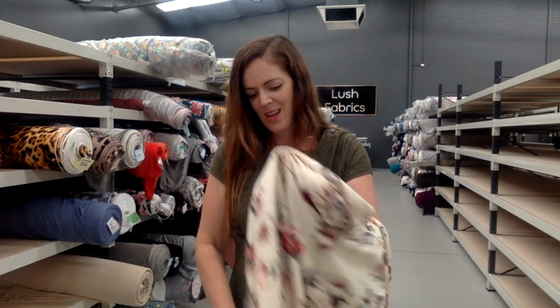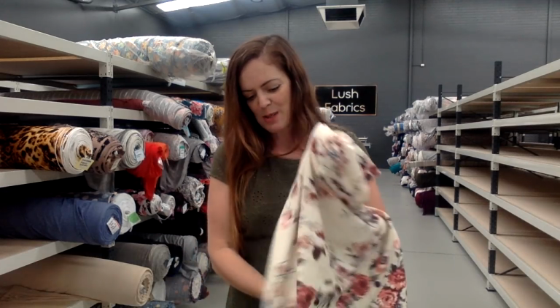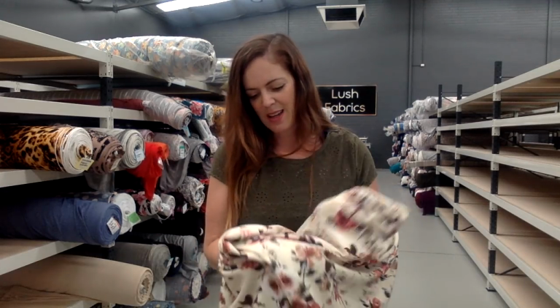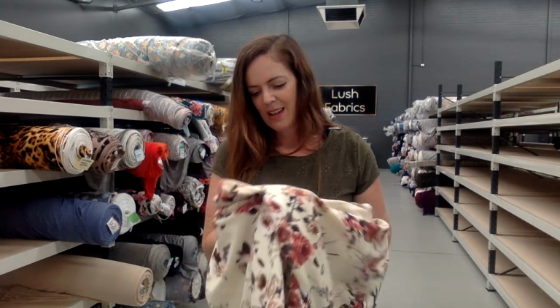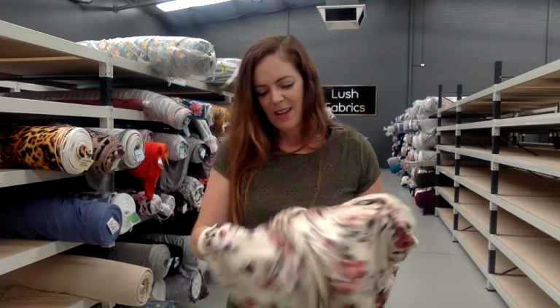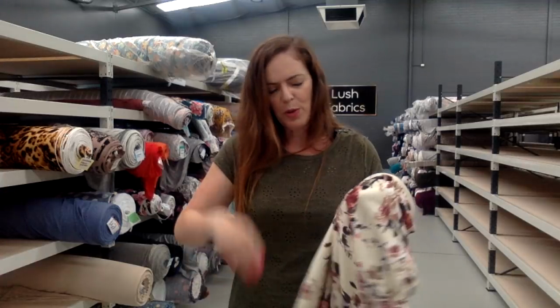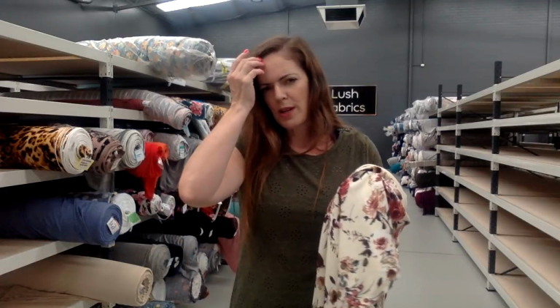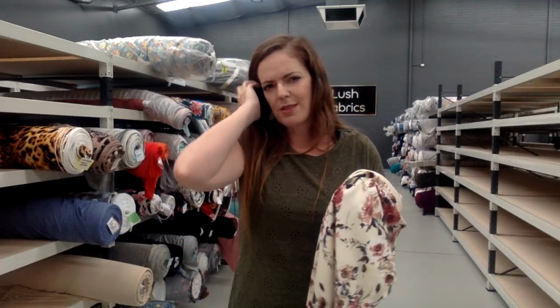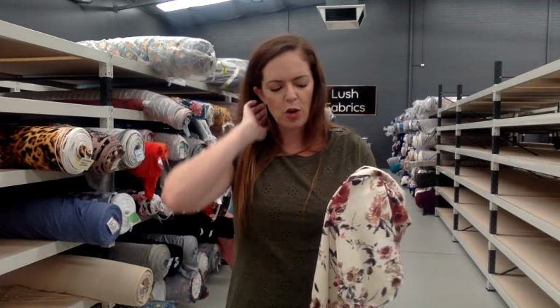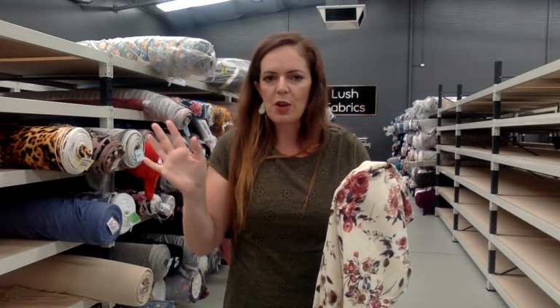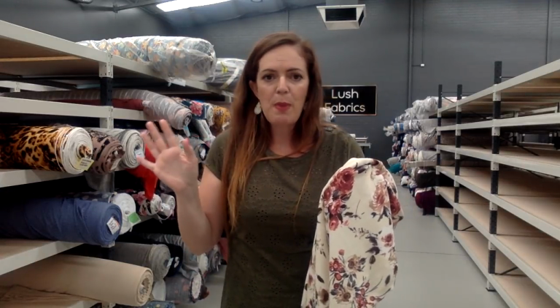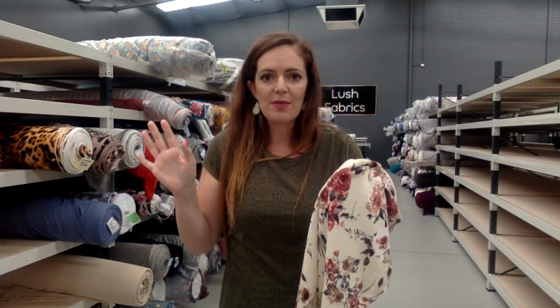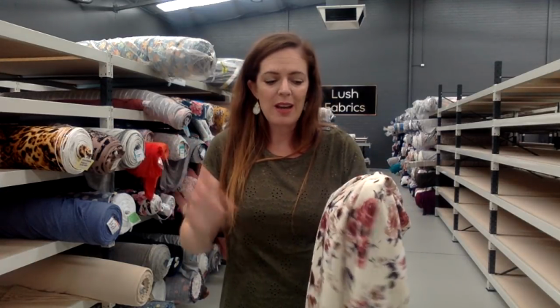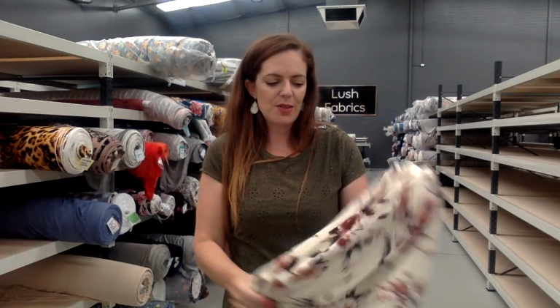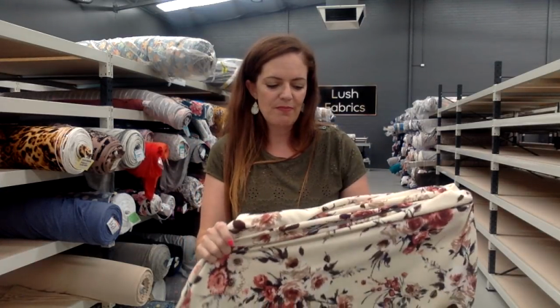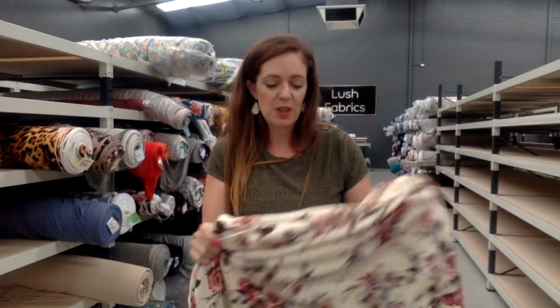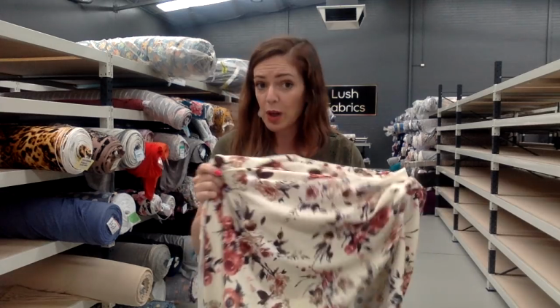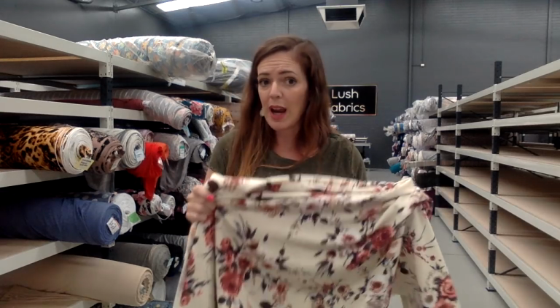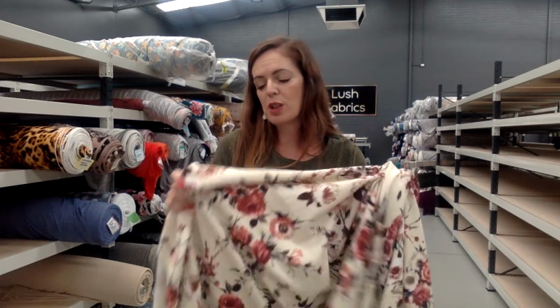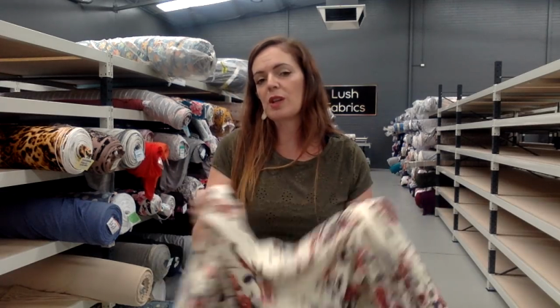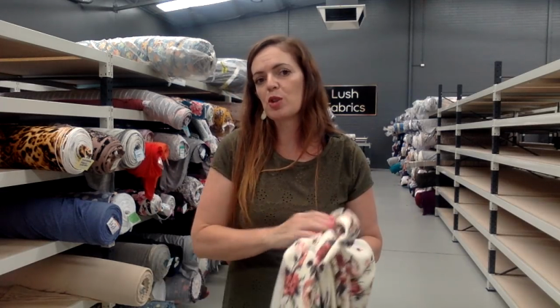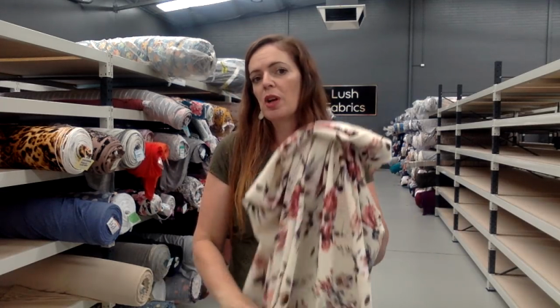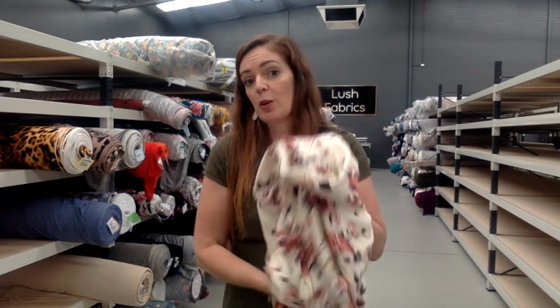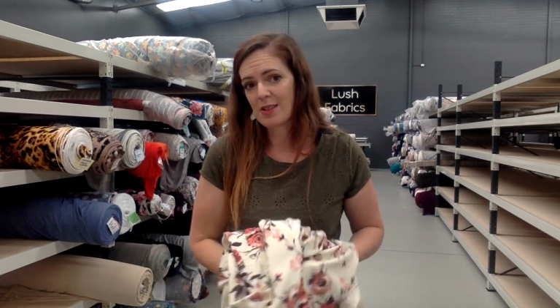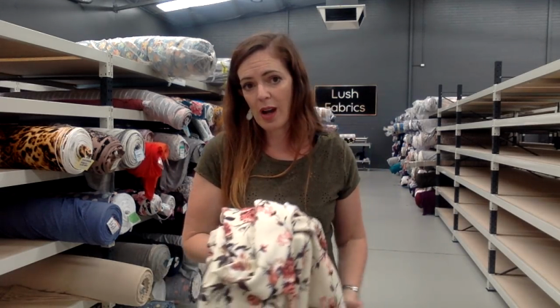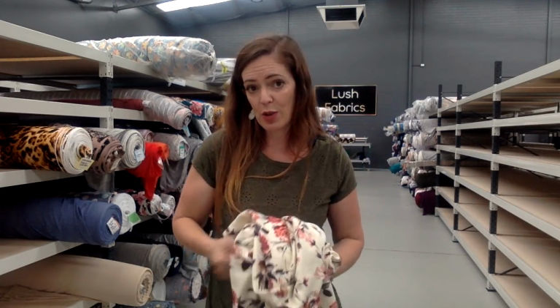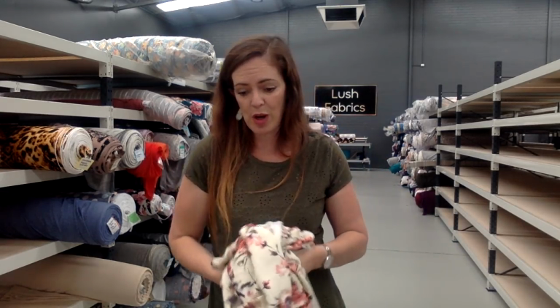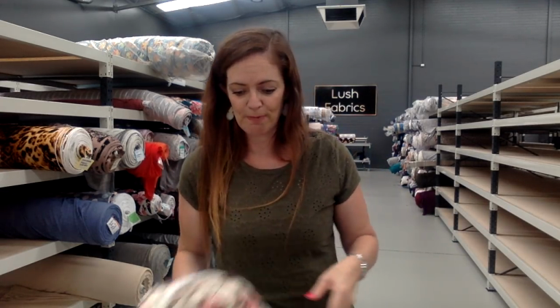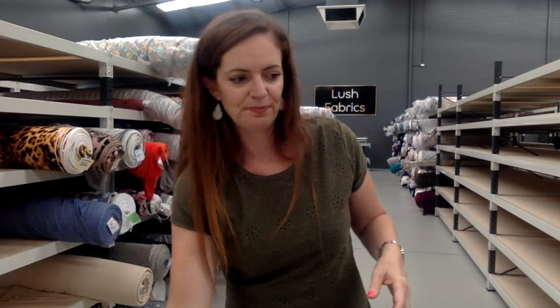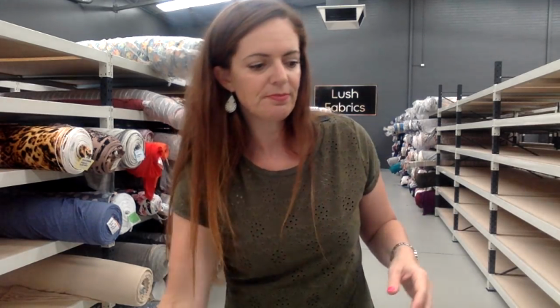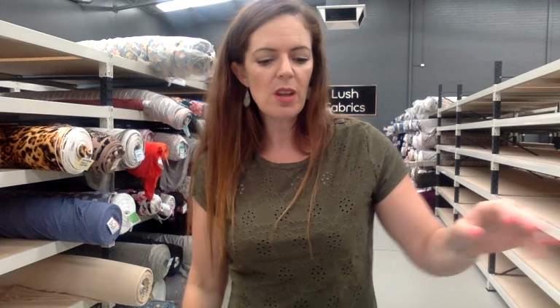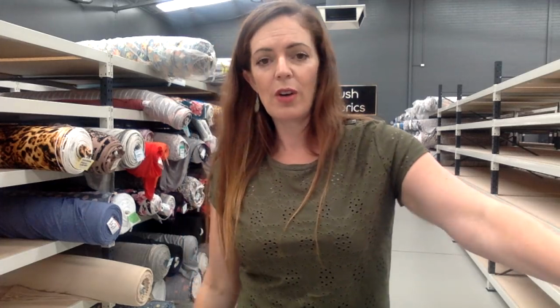It does make beautiful dresses and tops, skirts, pants, jackets — quite a good range. You just do need to be sure that your pattern doesn't require any vertical stretch.